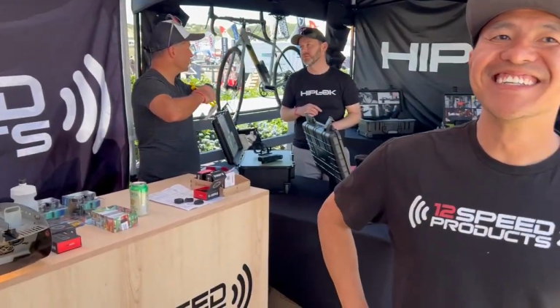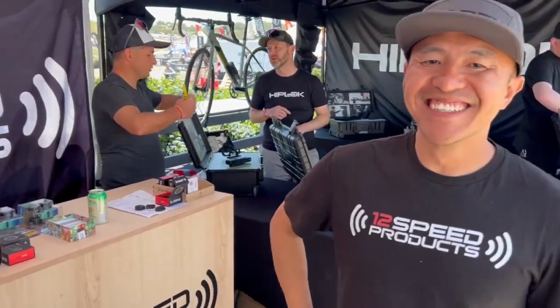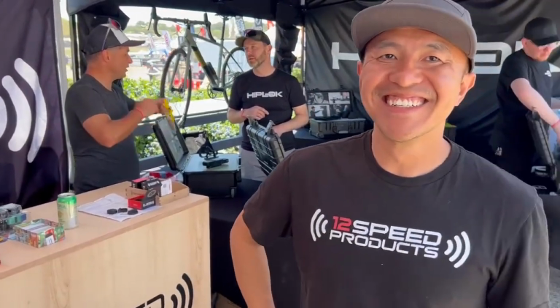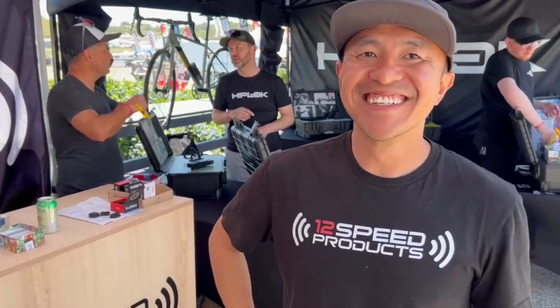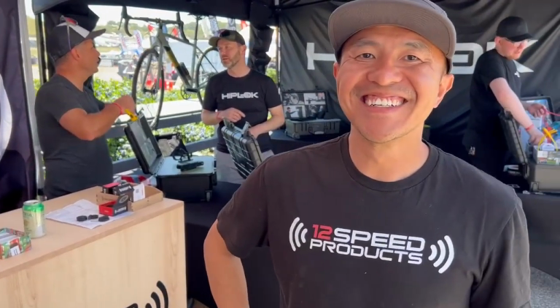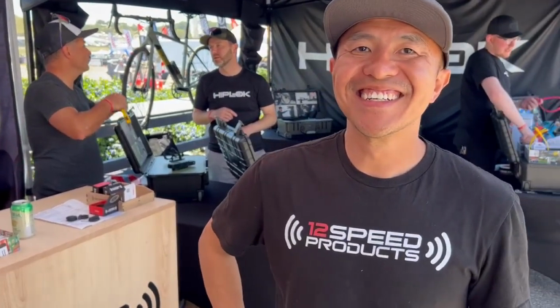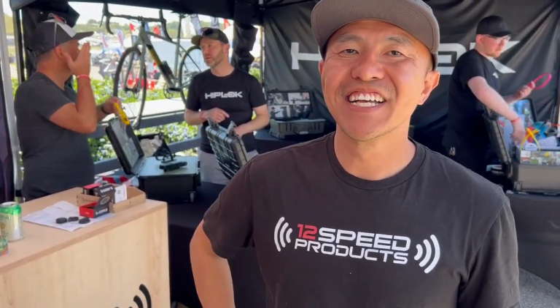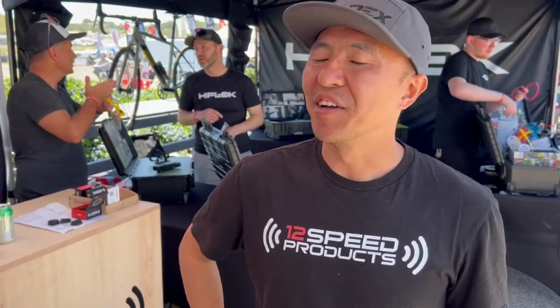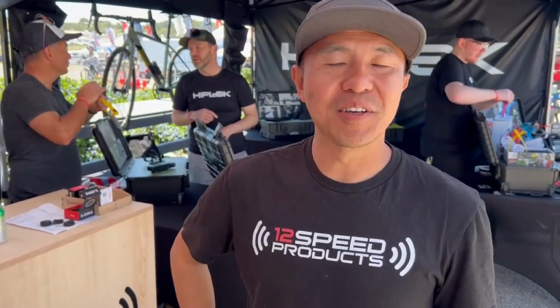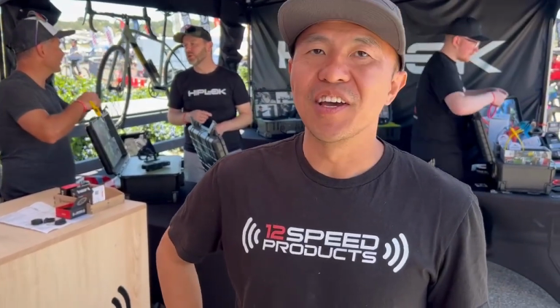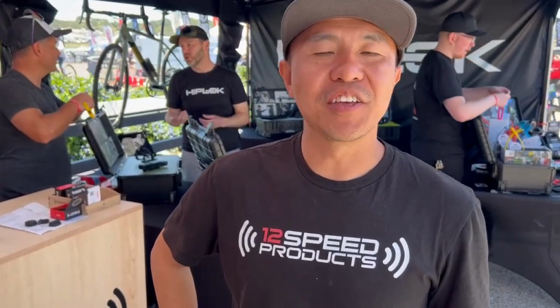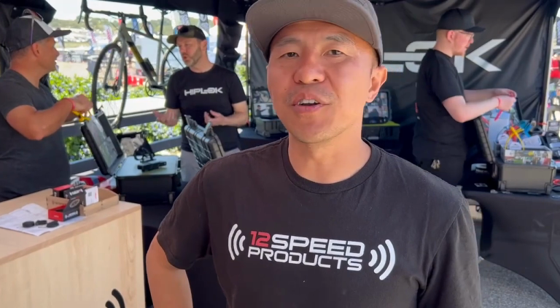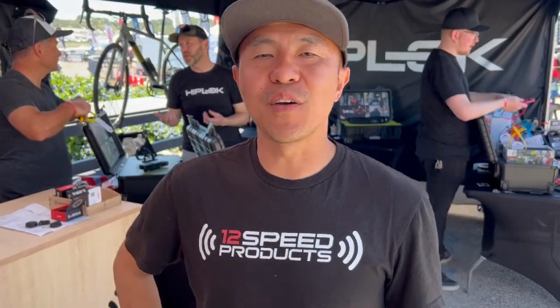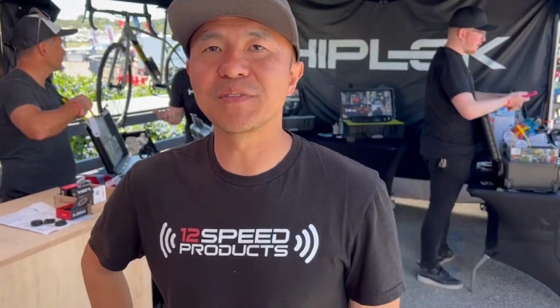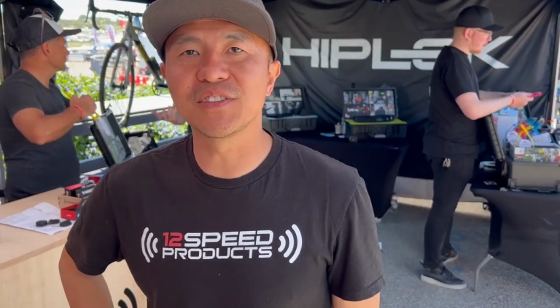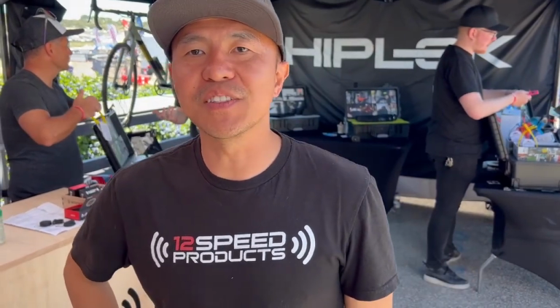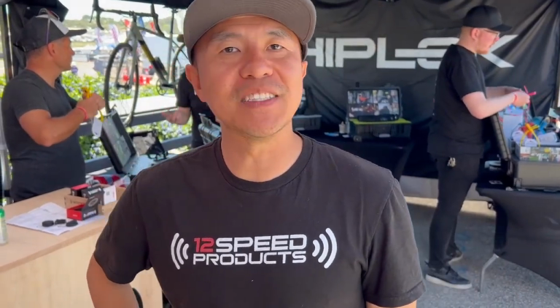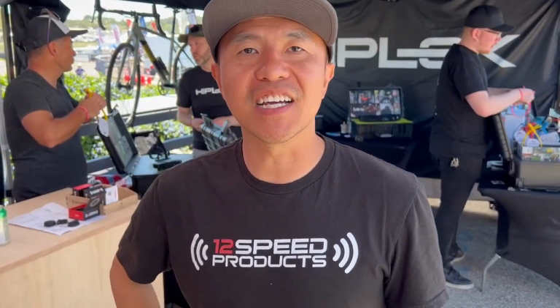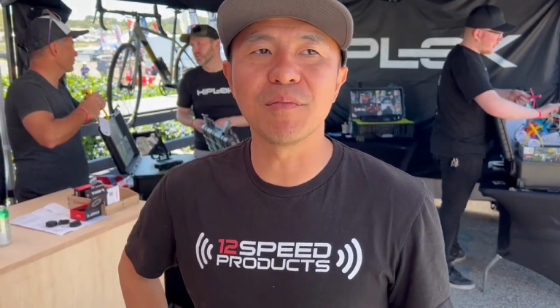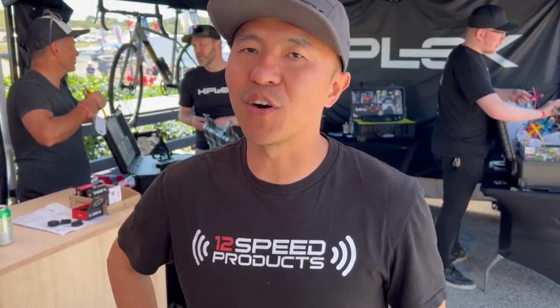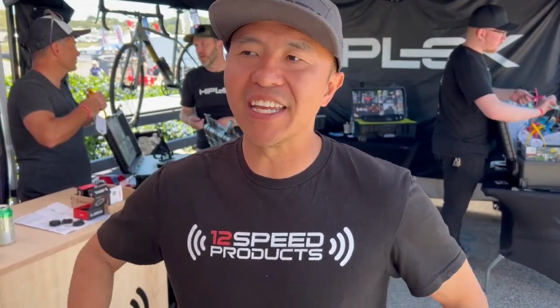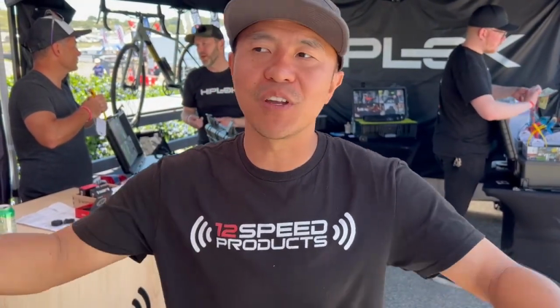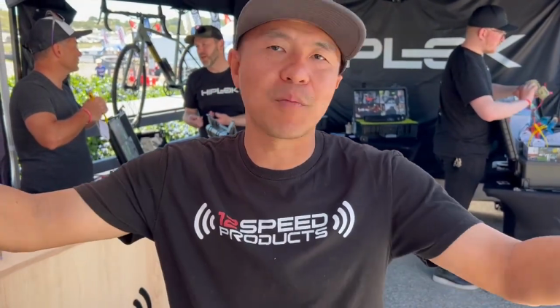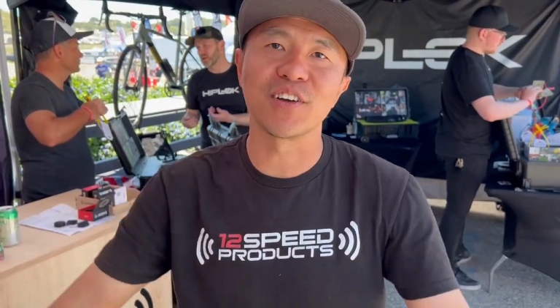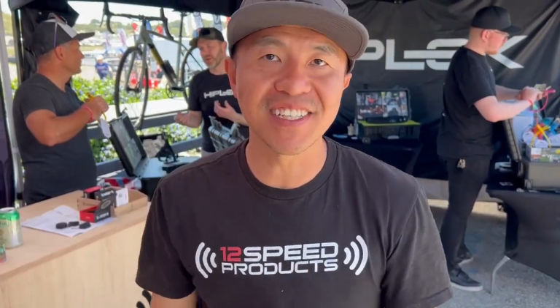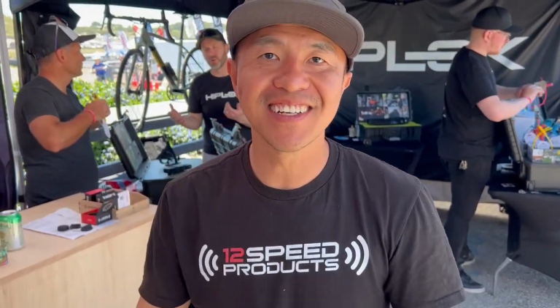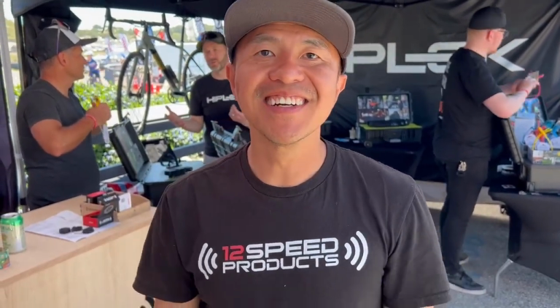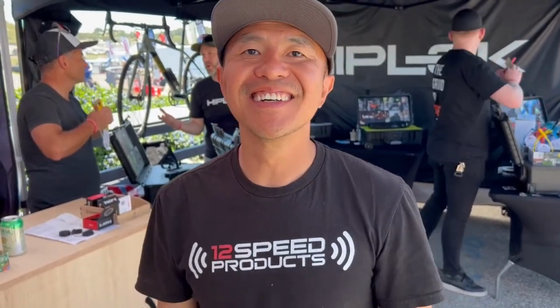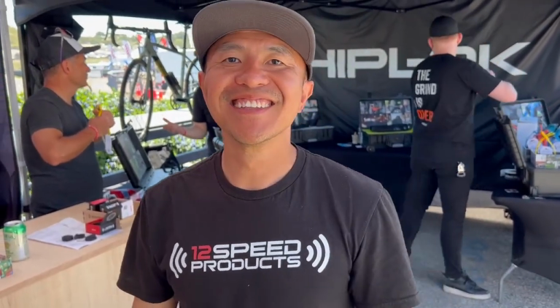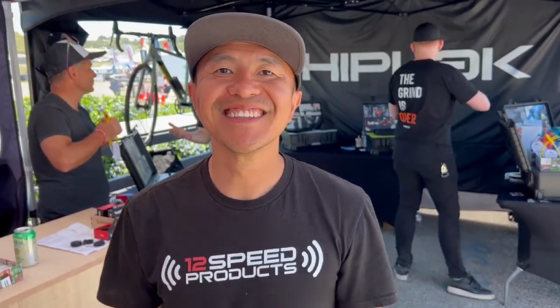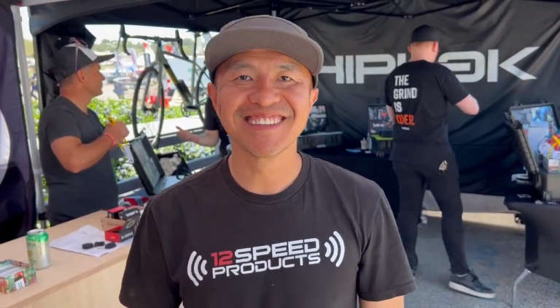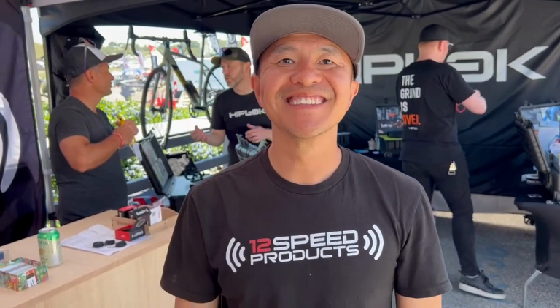So Ren, where can we get info and order these? You can order them from our website swellspeed.com or any one of our partners. Ren, thanks for the interview.